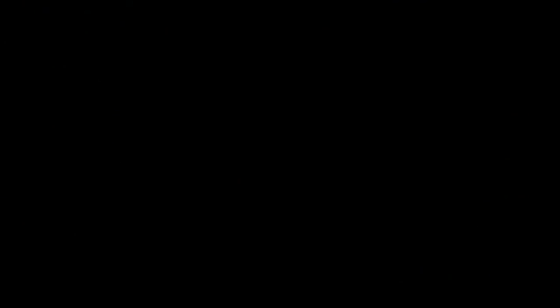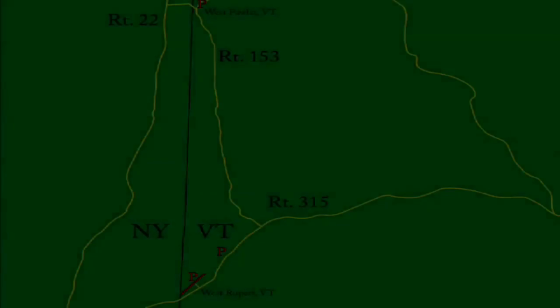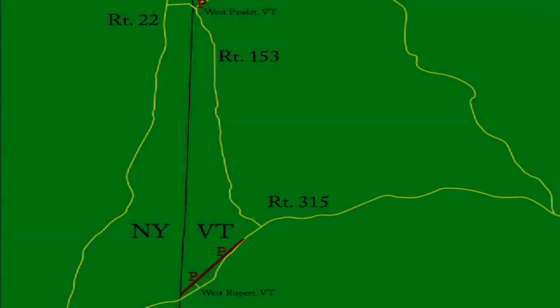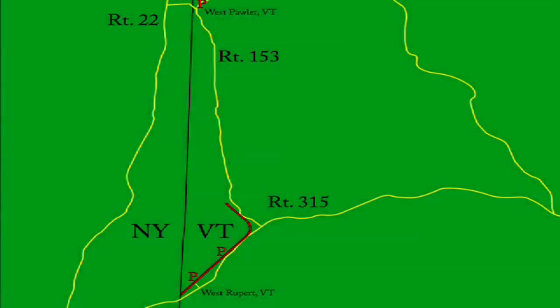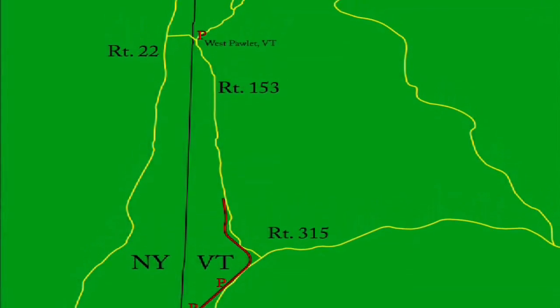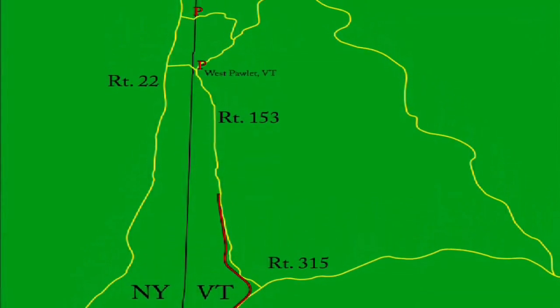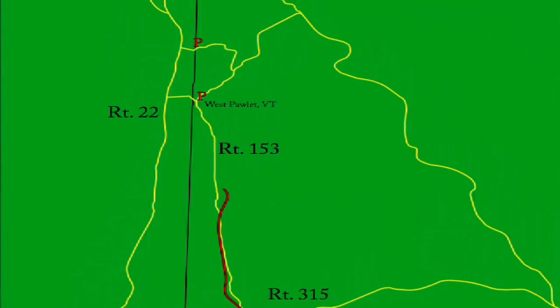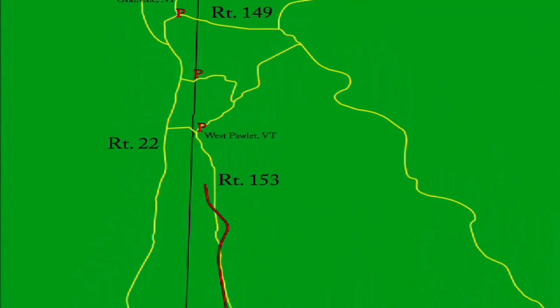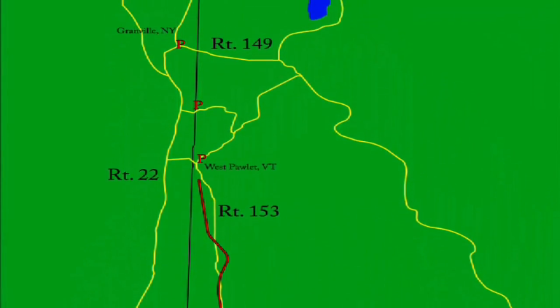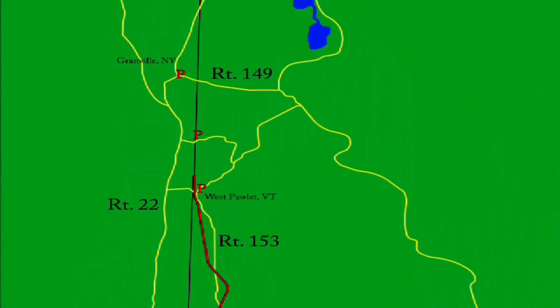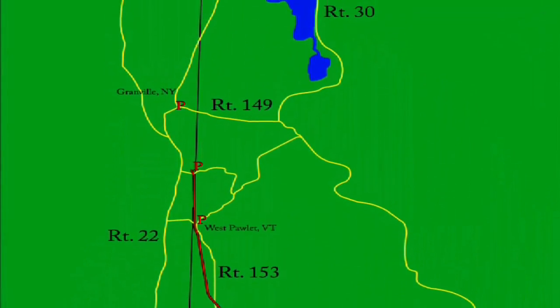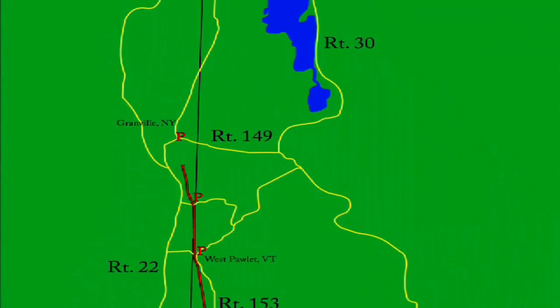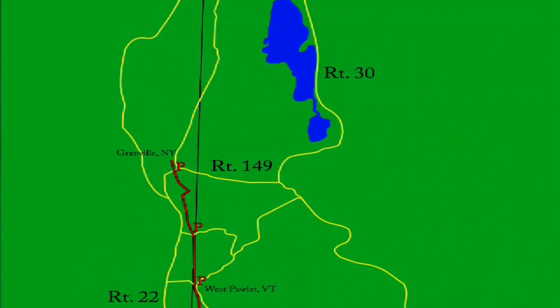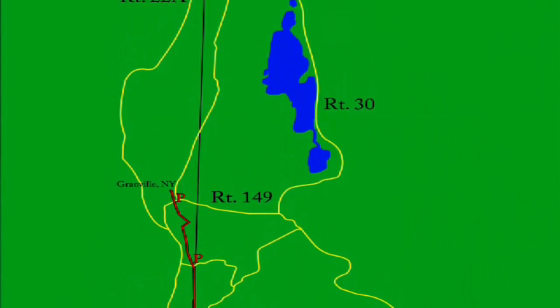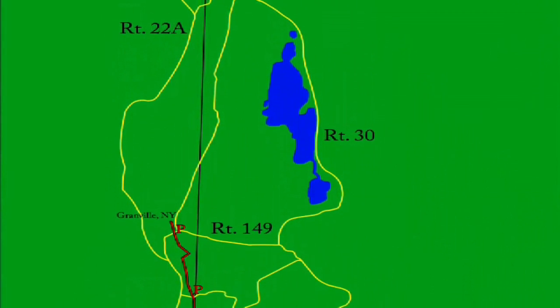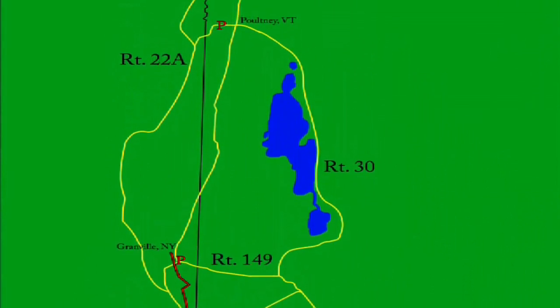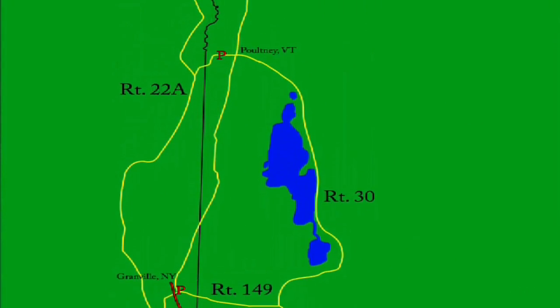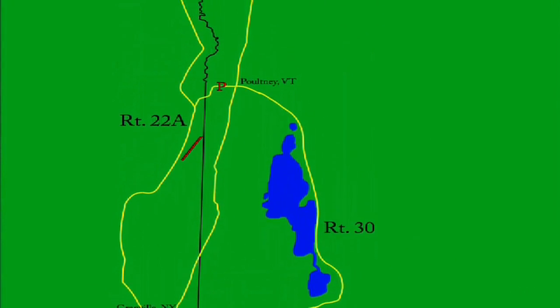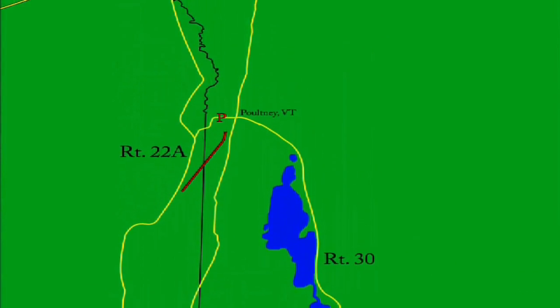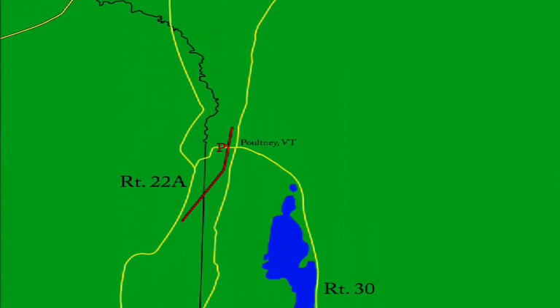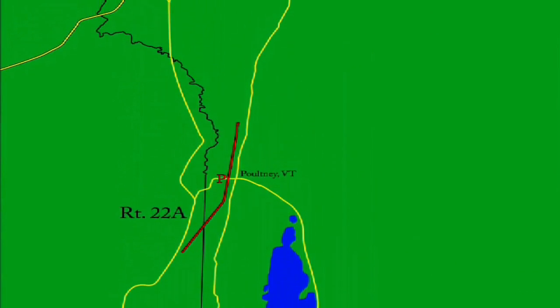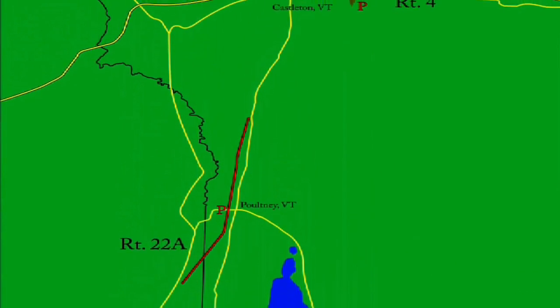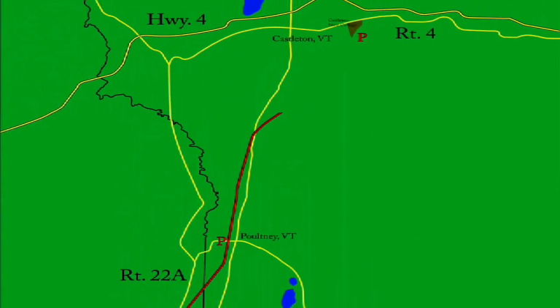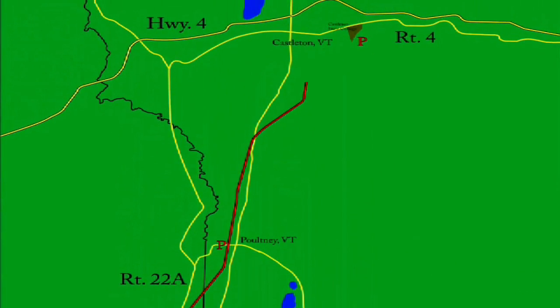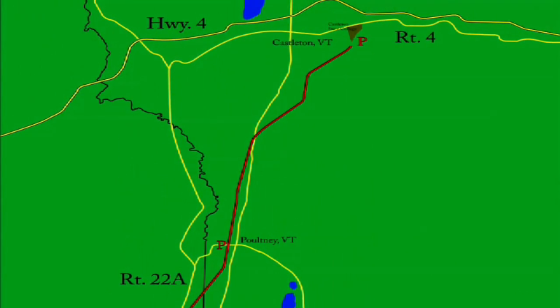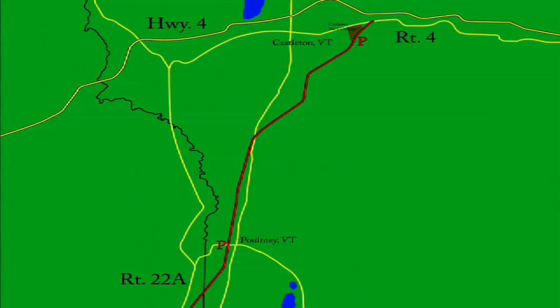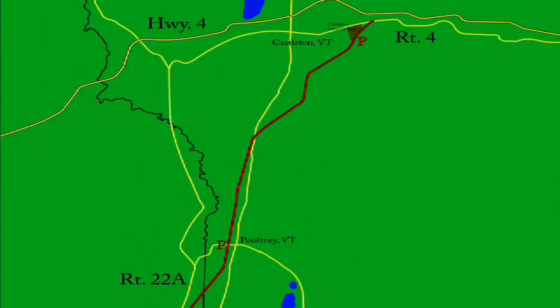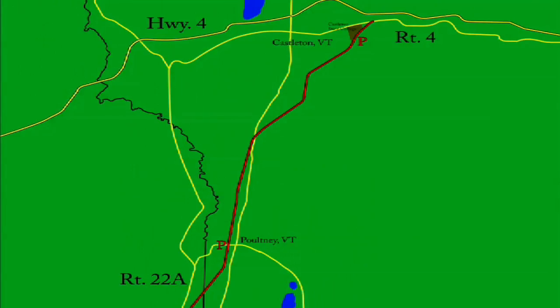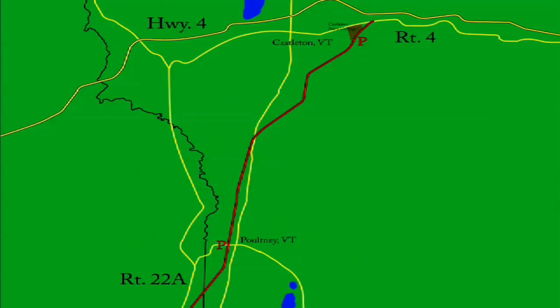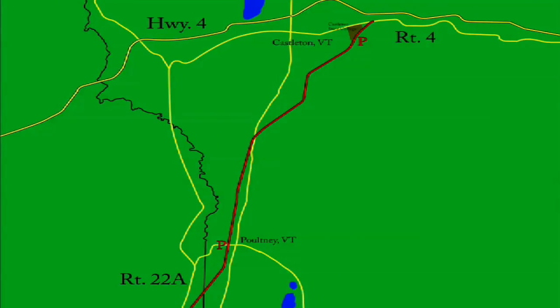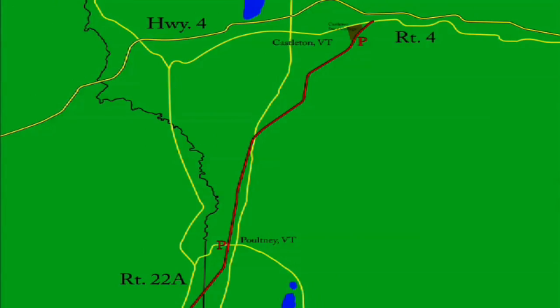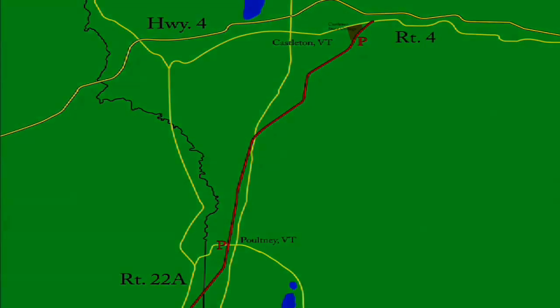The Delaware and Hudson, also known as the D&H, is a 22.3 mile long rail trail comprised of two sections stretching between Rupert and Castleton, Vermont, with segments reaching into neighboring New York State.